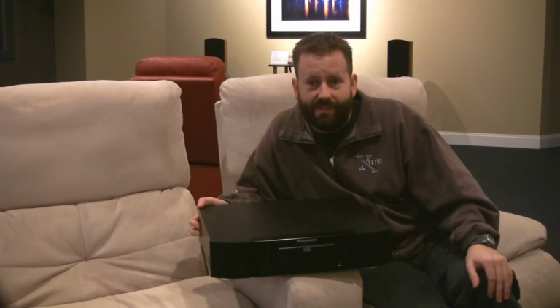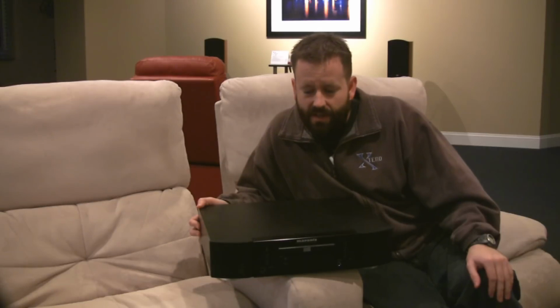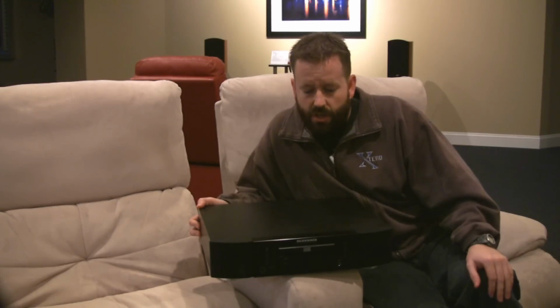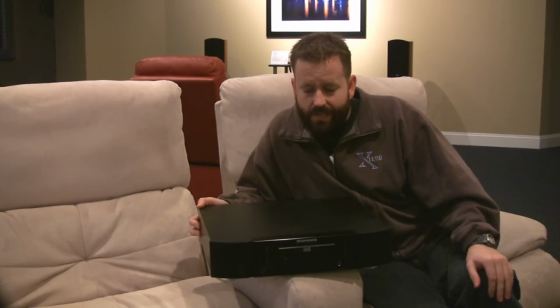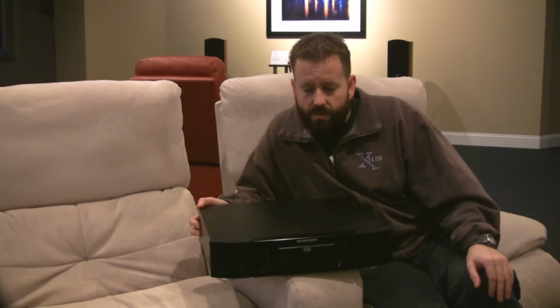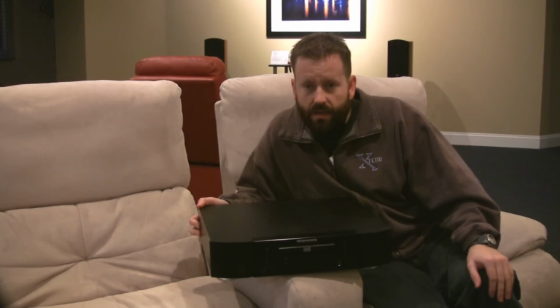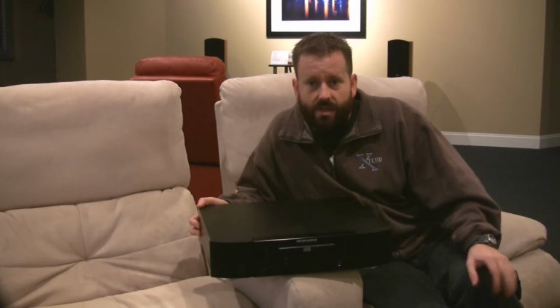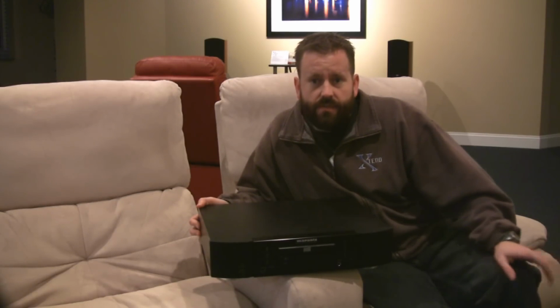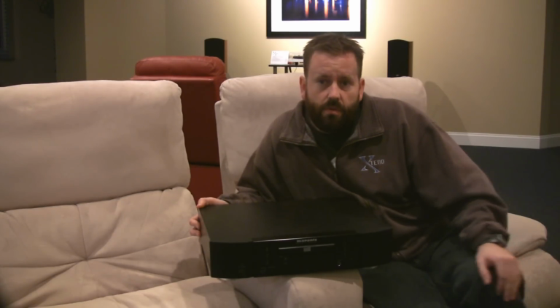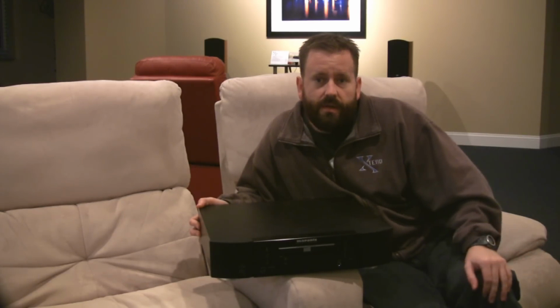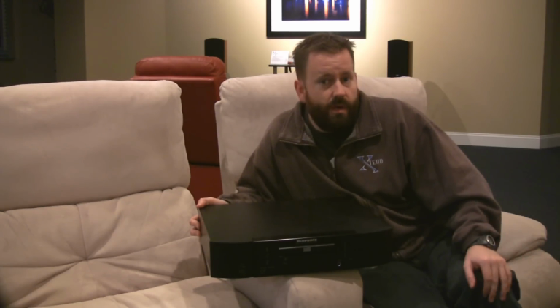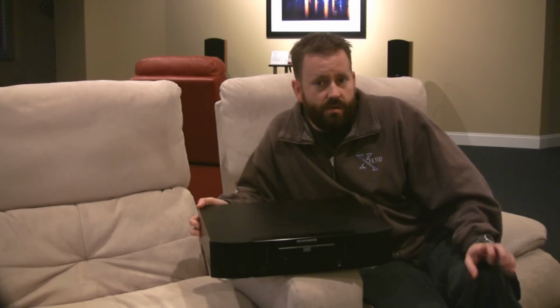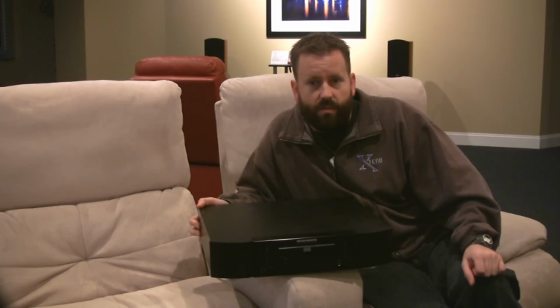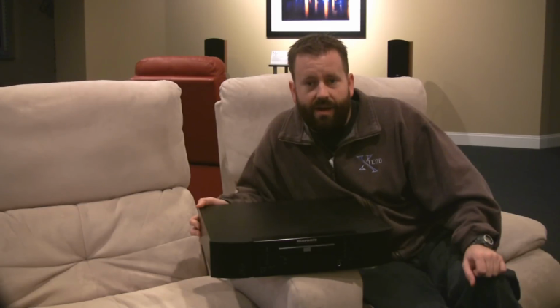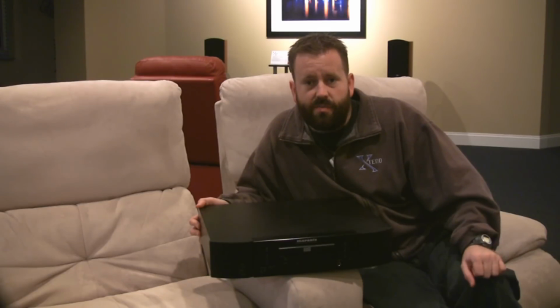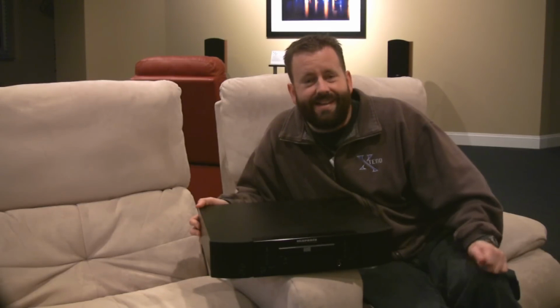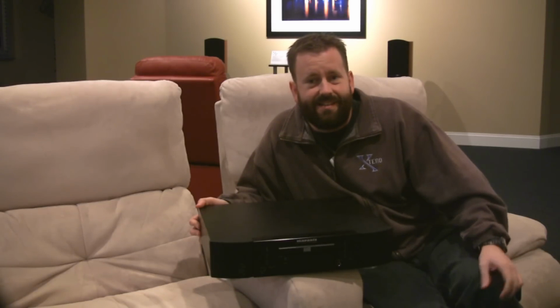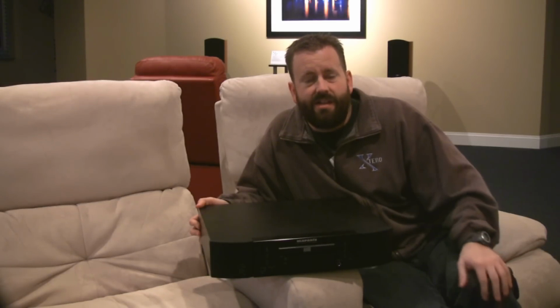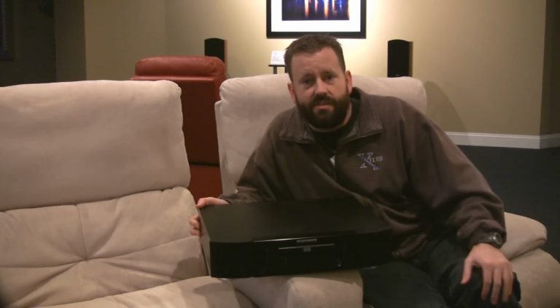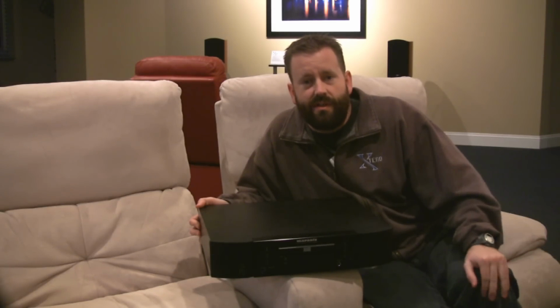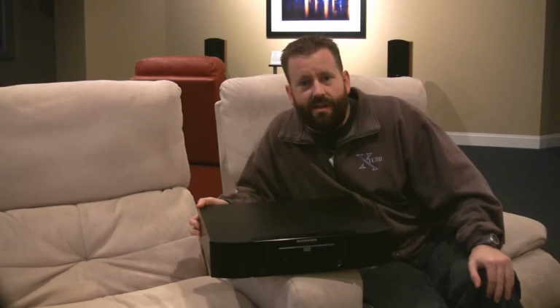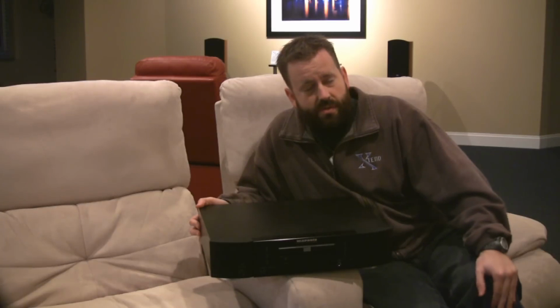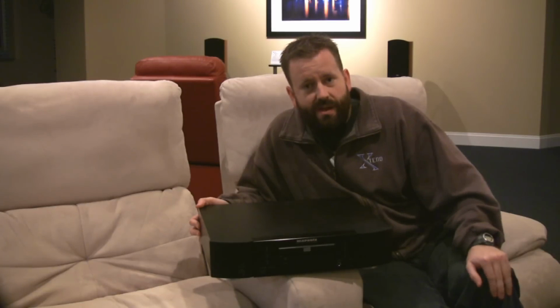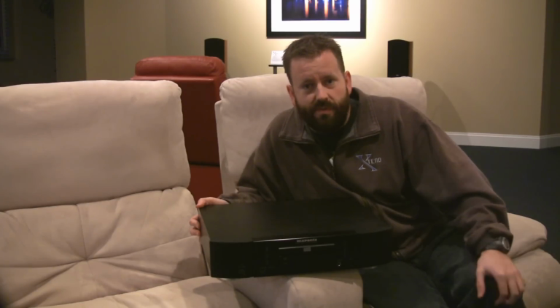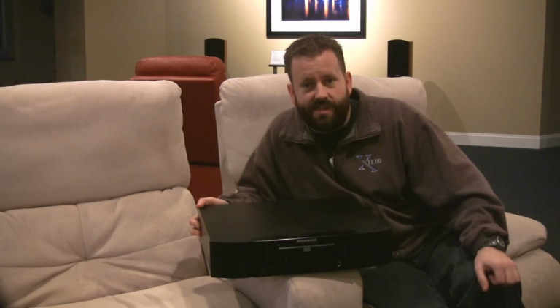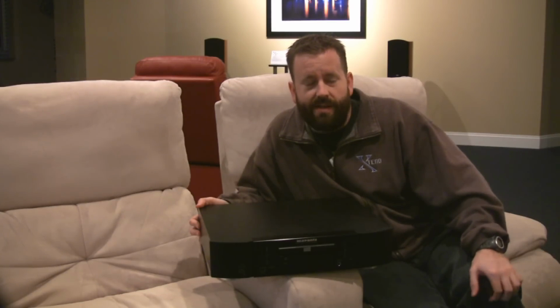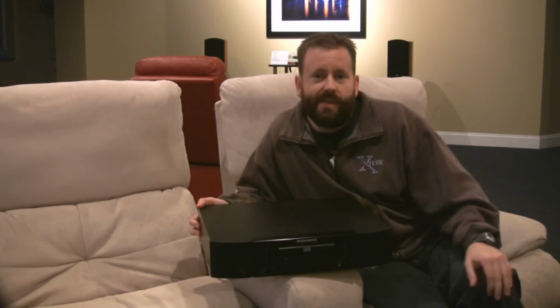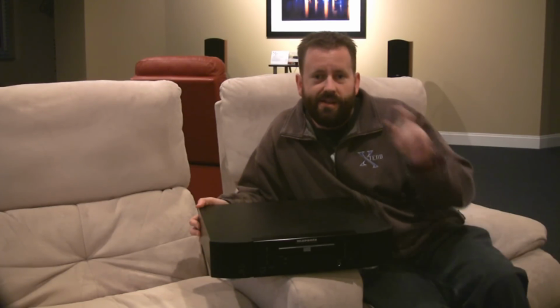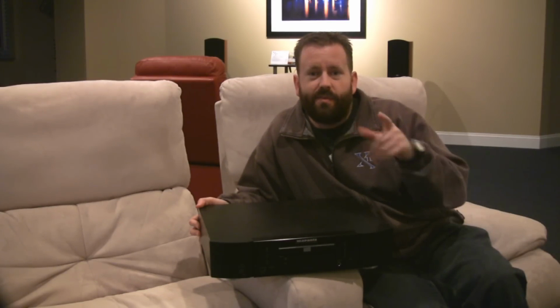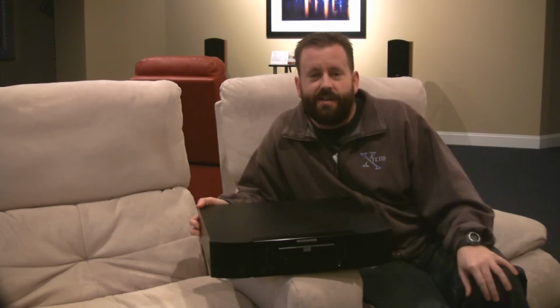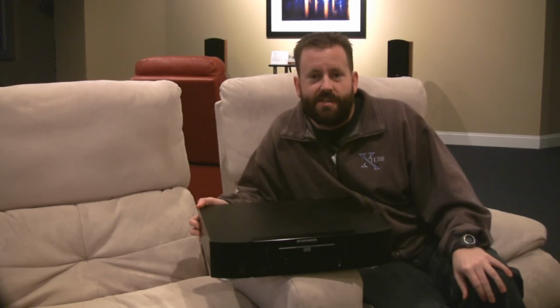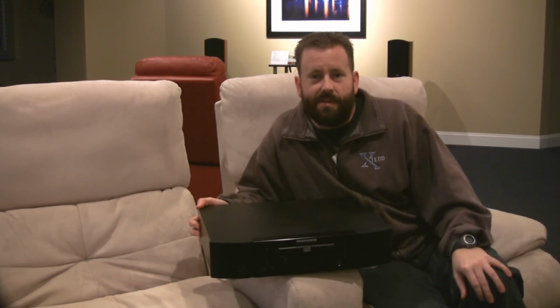So it's a good one to check out. As always, if you want to hear it, we've got it on display at Xtend Technologies in Northeast Ohio, so feel free to stop by. Thanks for watching, and we'll see you guys next time.